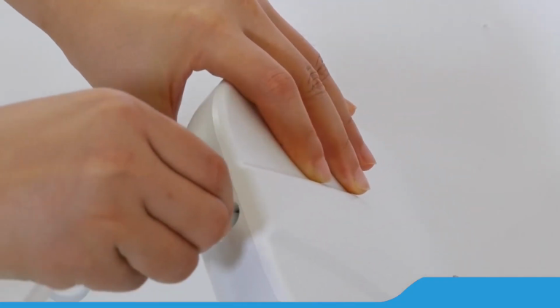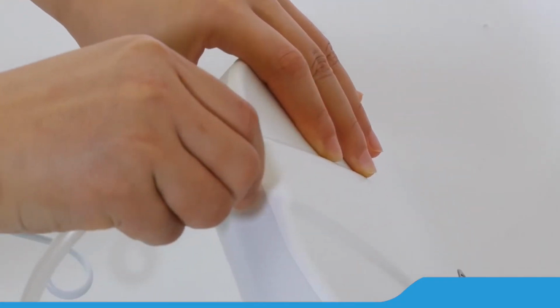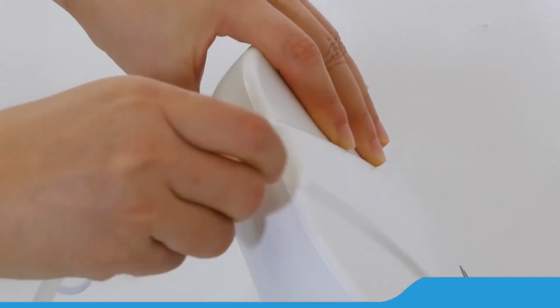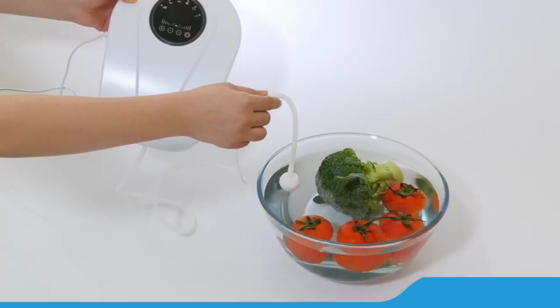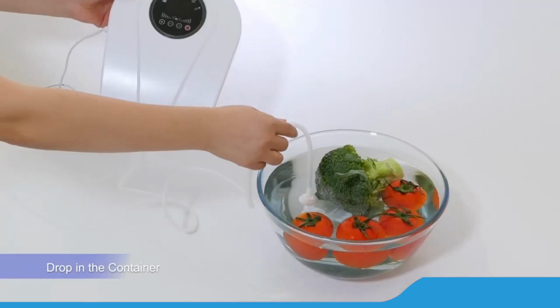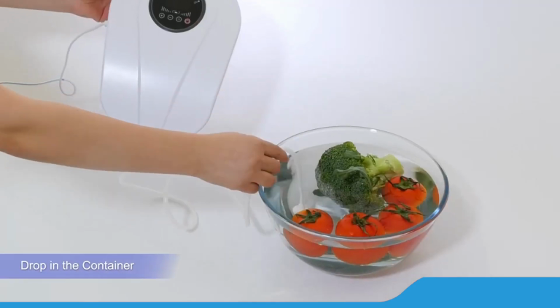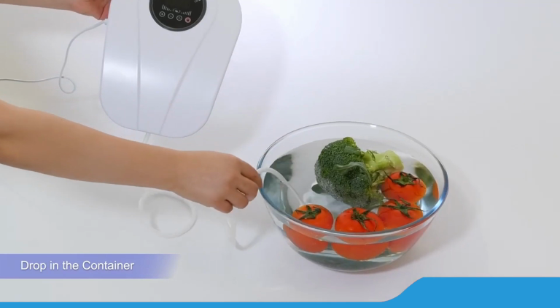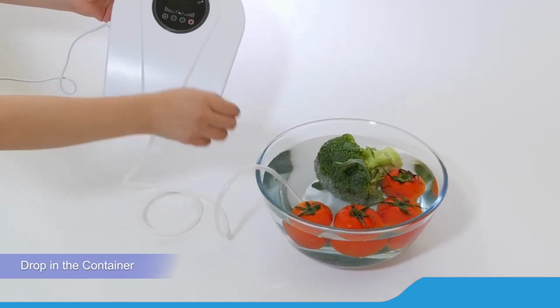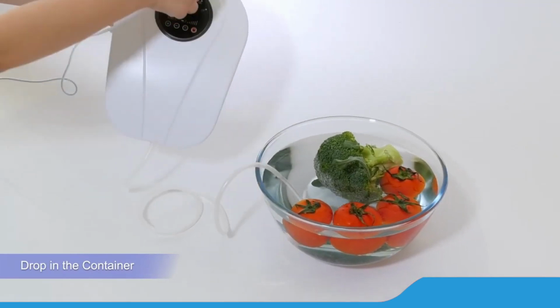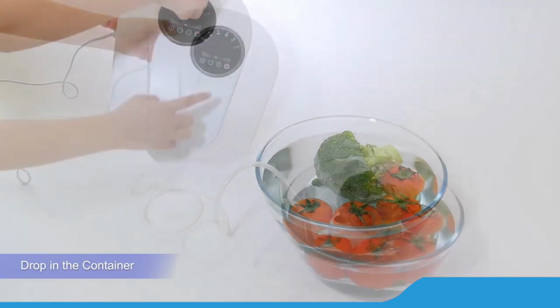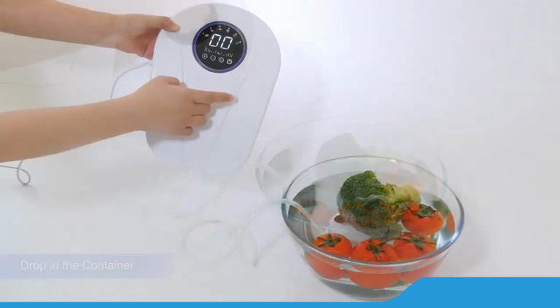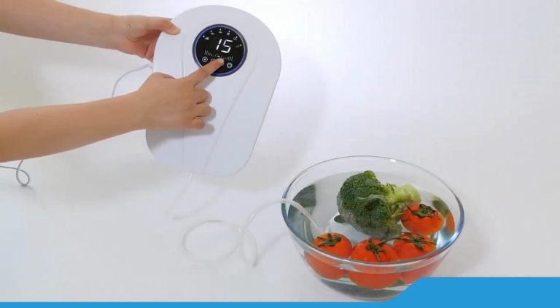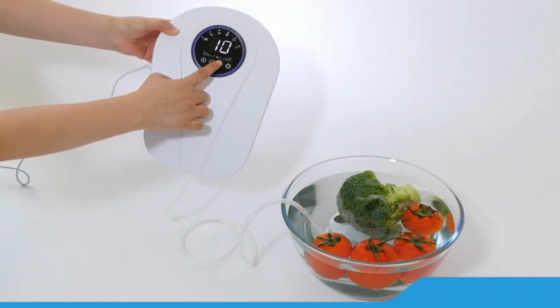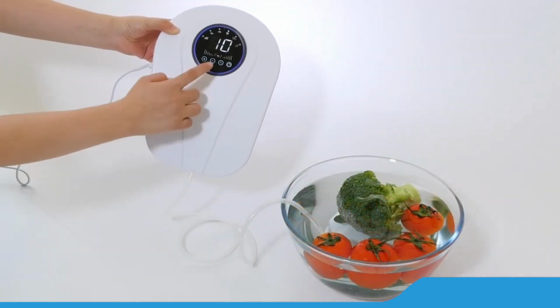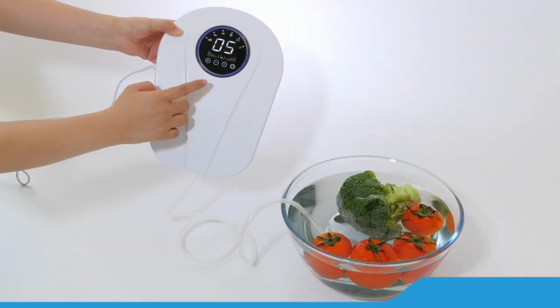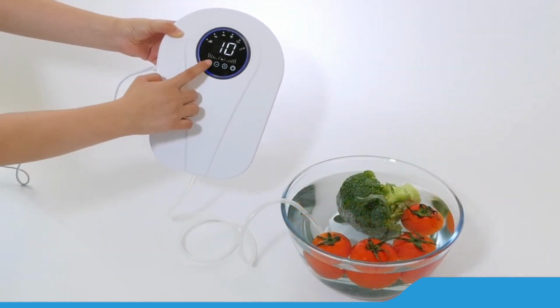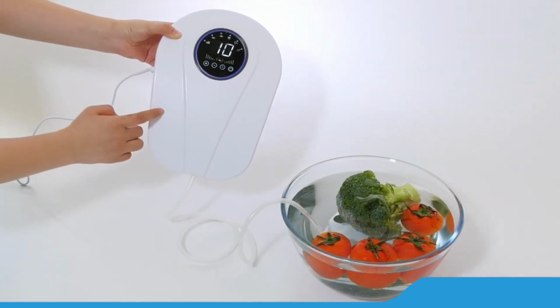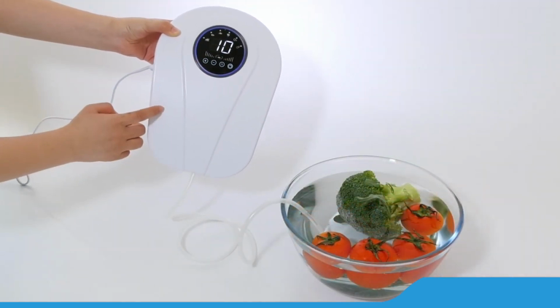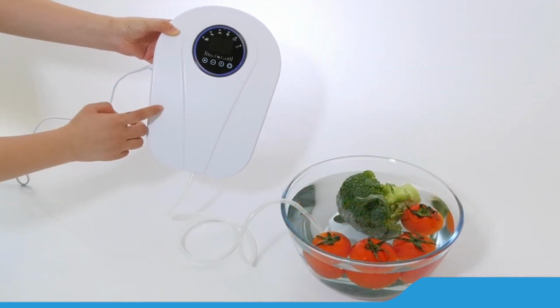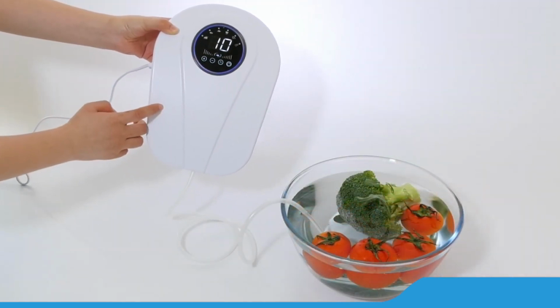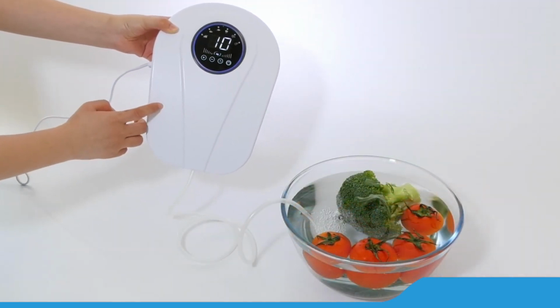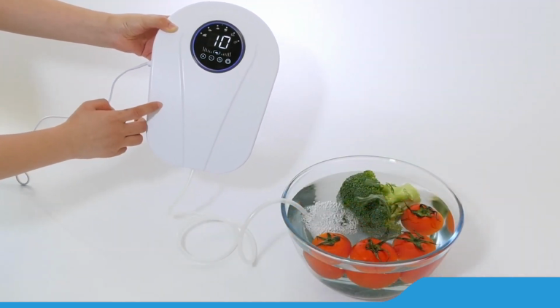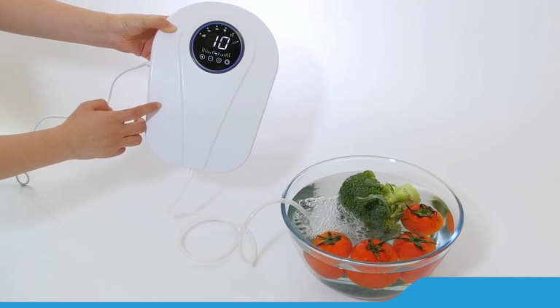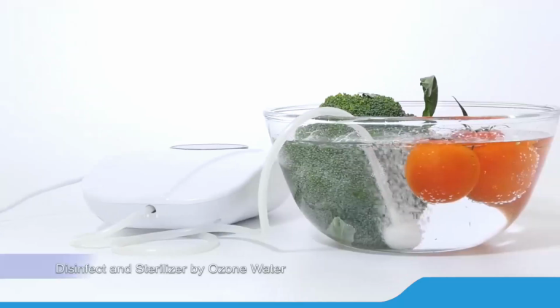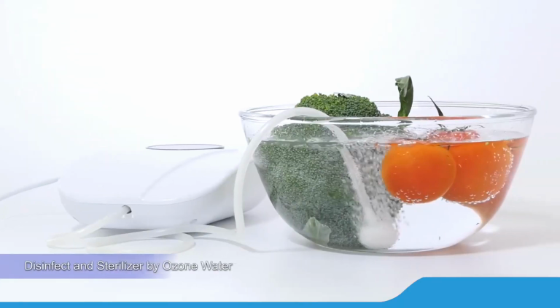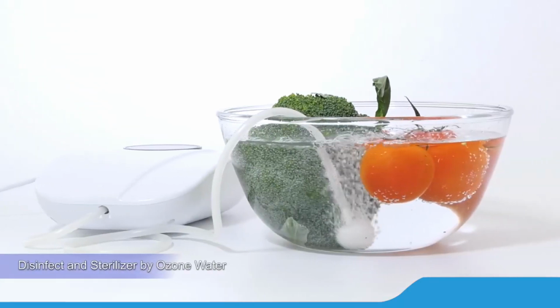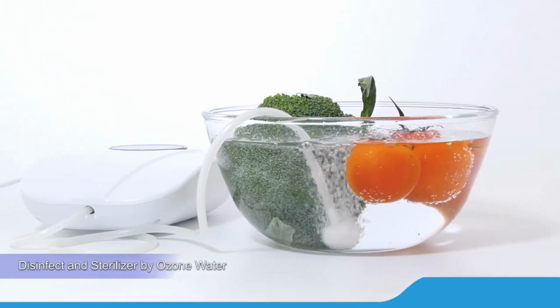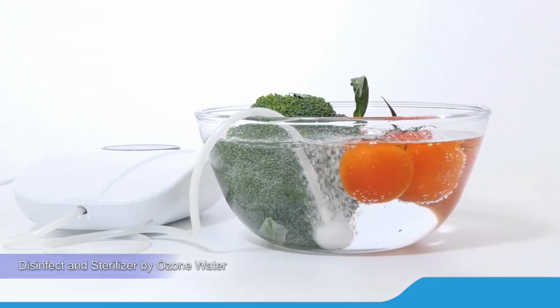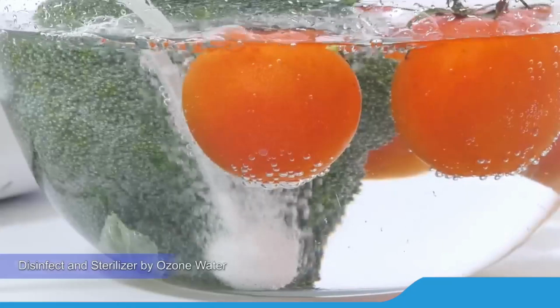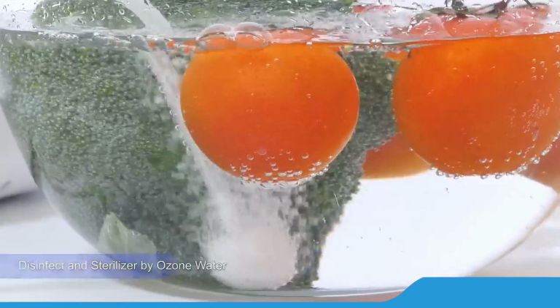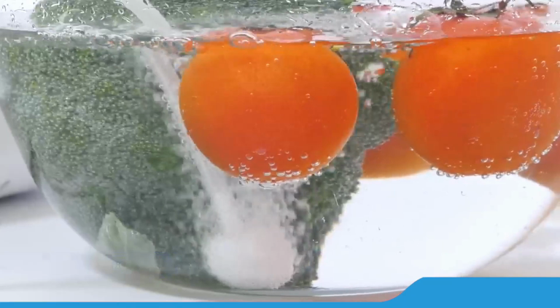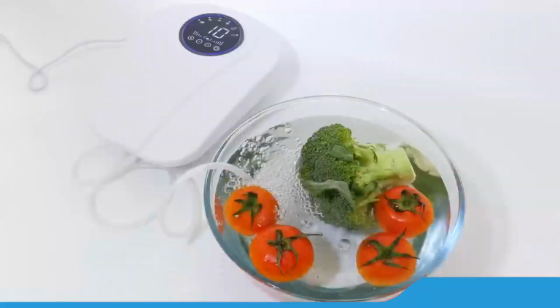Ozone bubble mix with water forms into ozone water. Disinfect and sterilize. Removal of hormones and pigments. Better life for you.